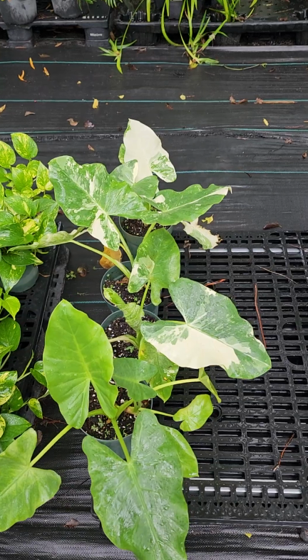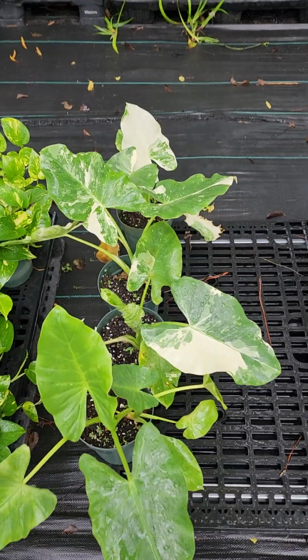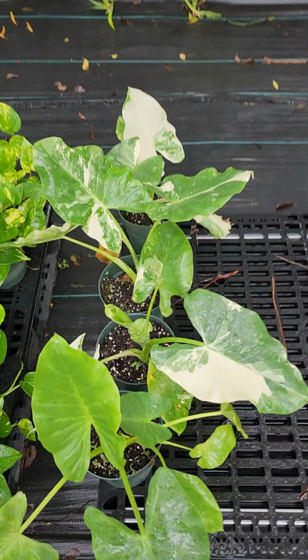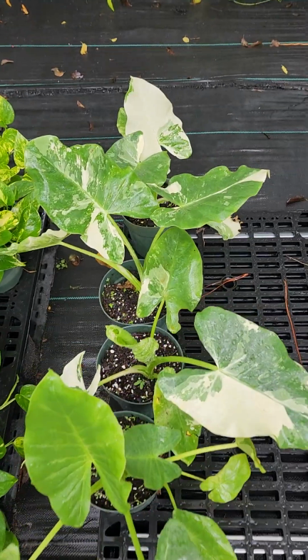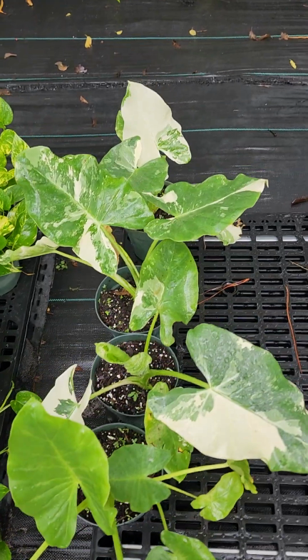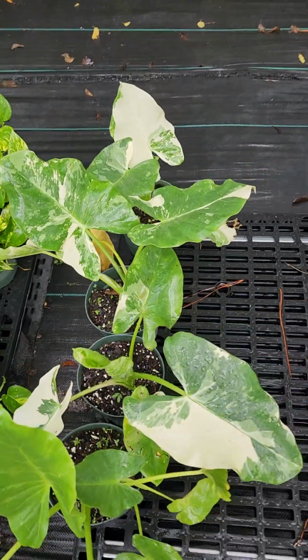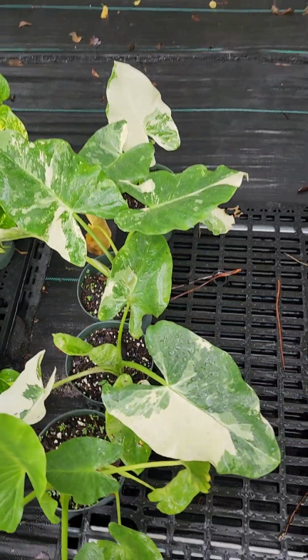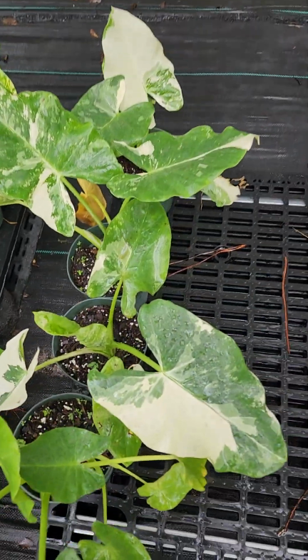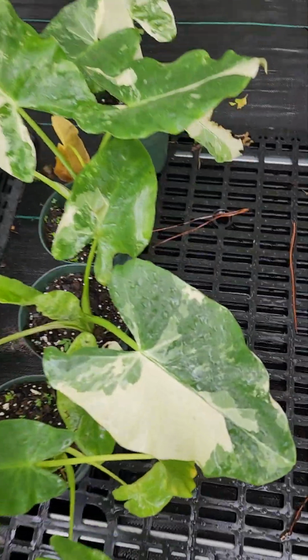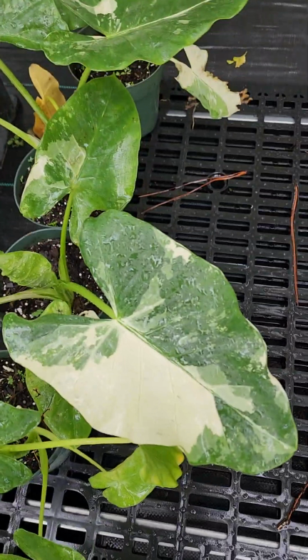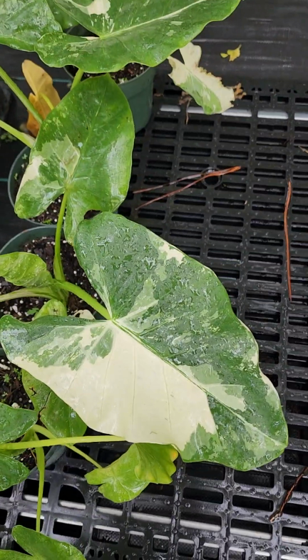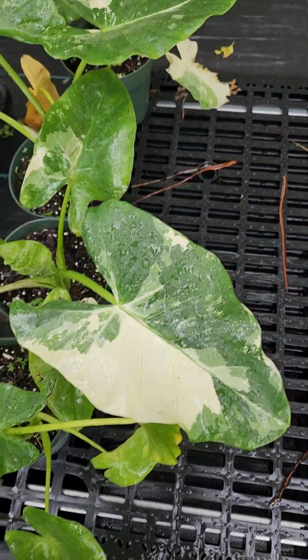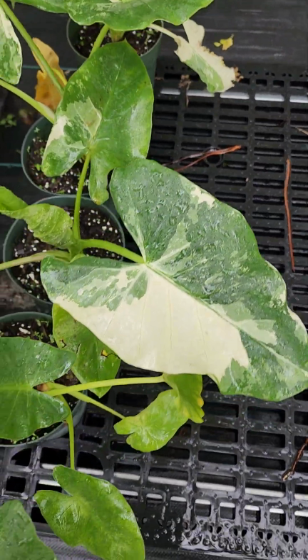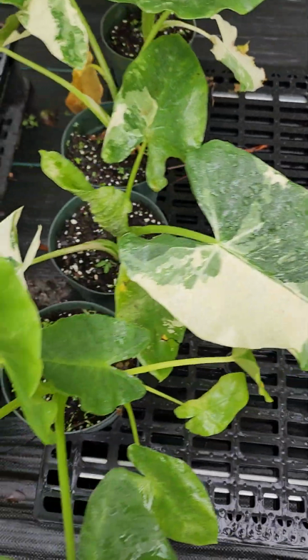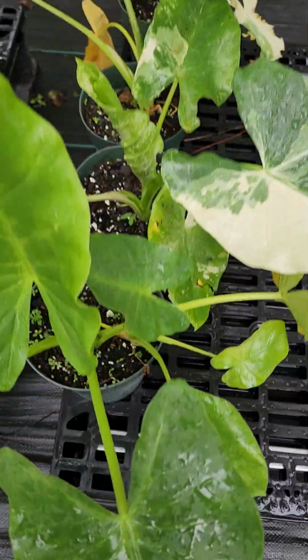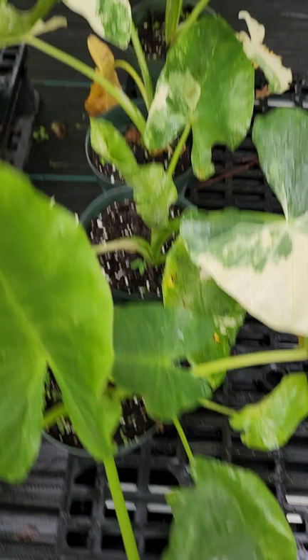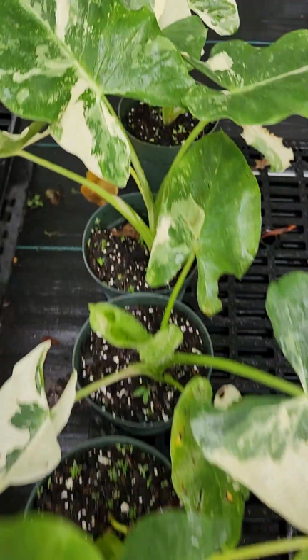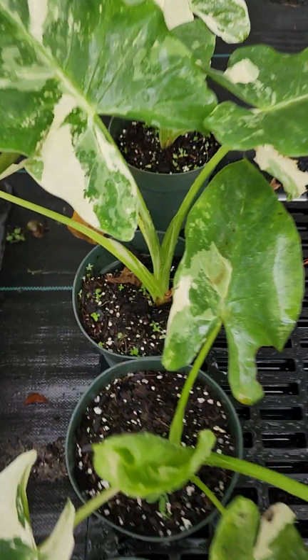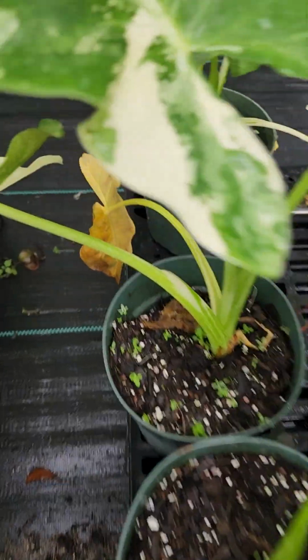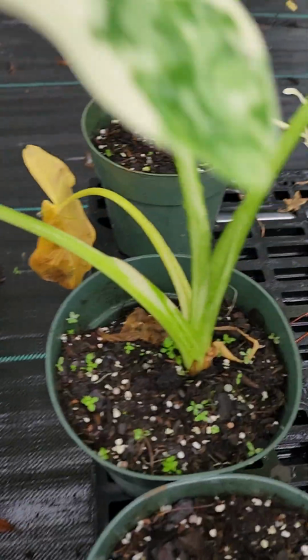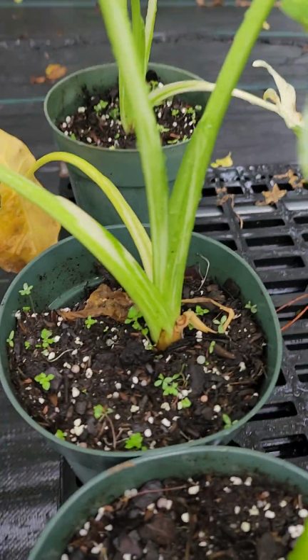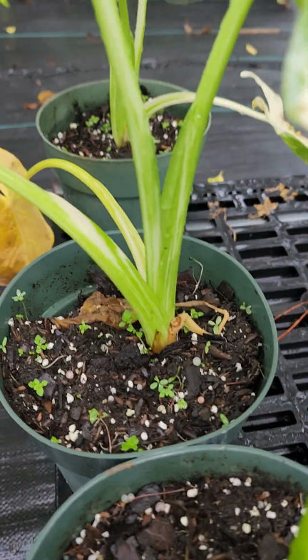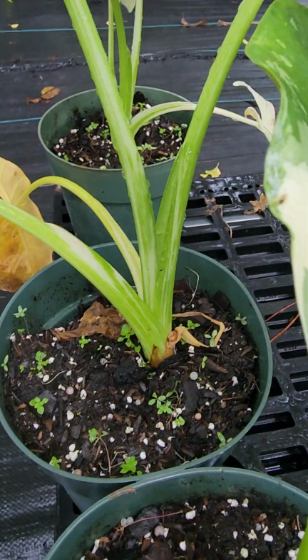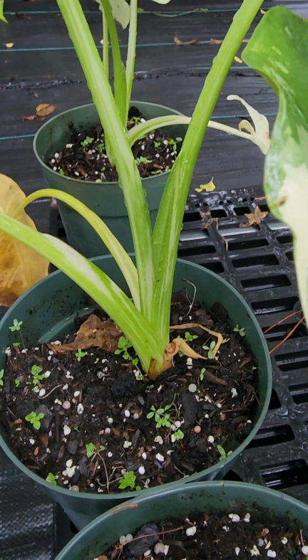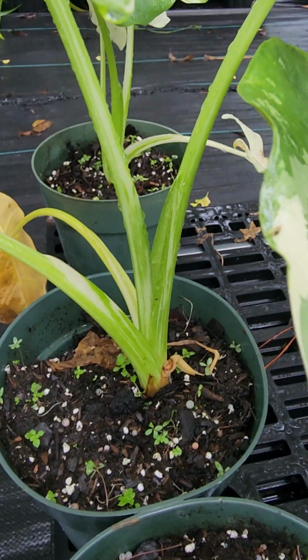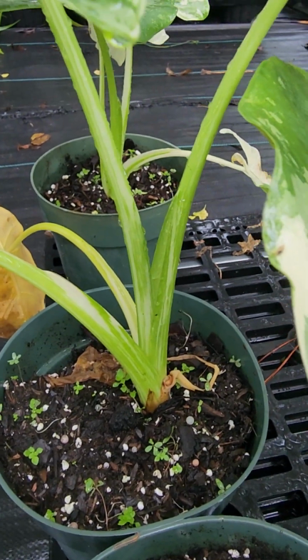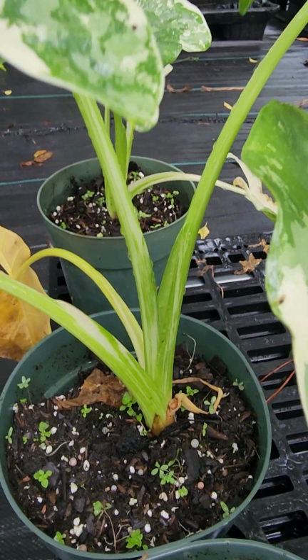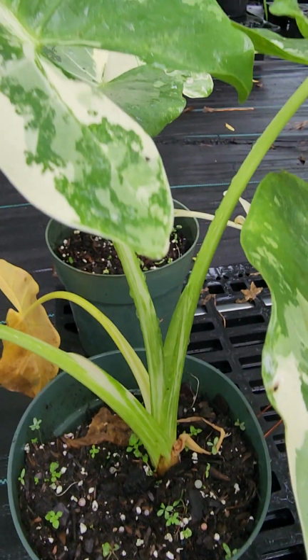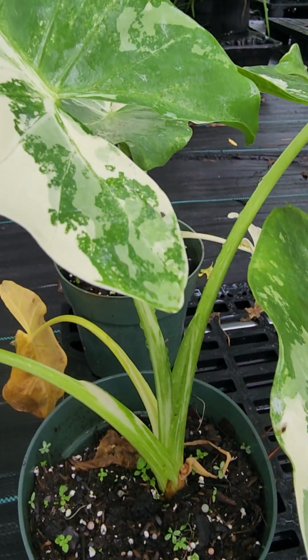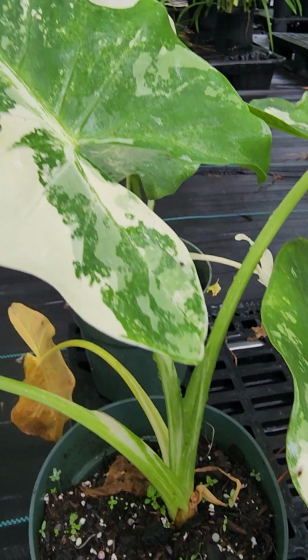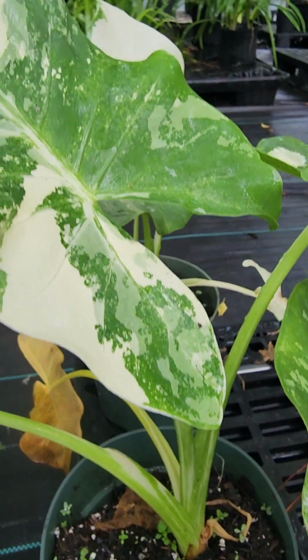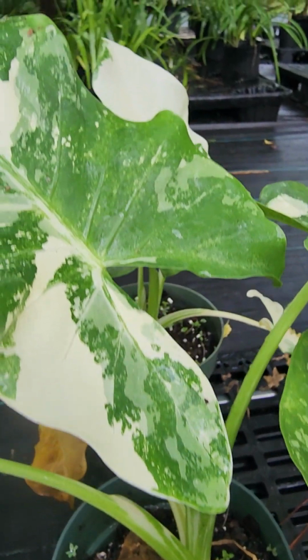This is a variegated alocasia. It's got the variegation in the leaves. What I just absolutely love is that the variegation actually goes all the way through the stem. Just beautiful.